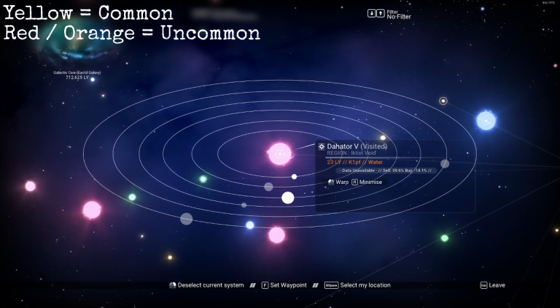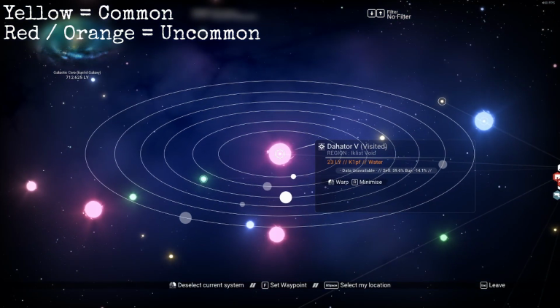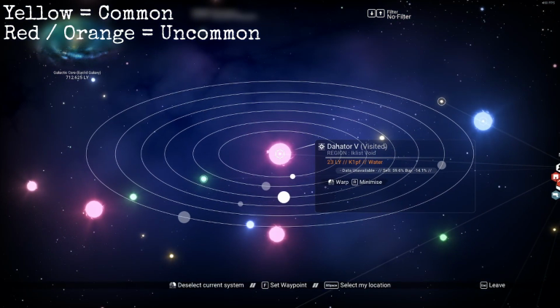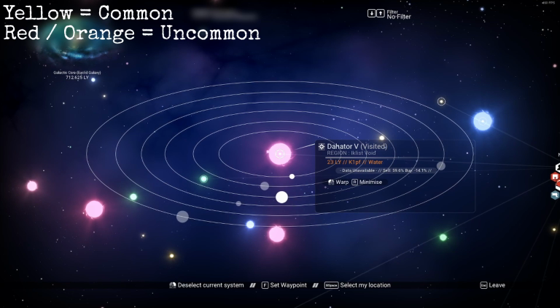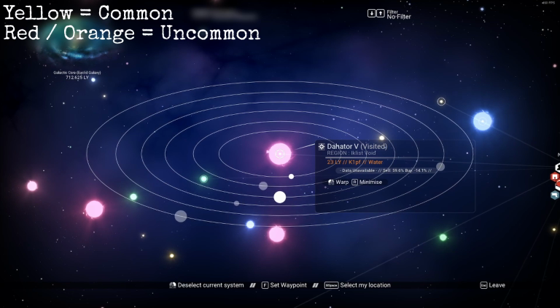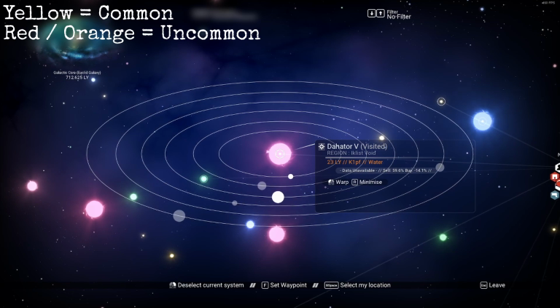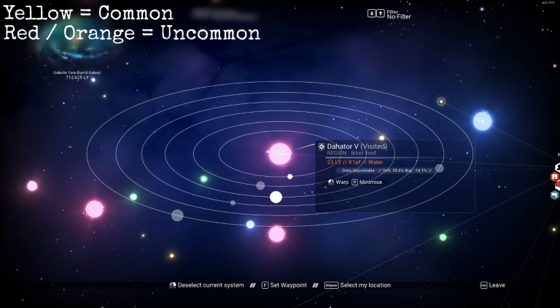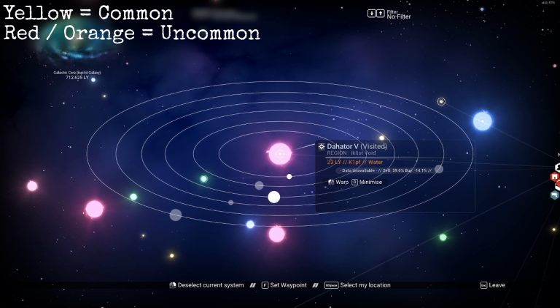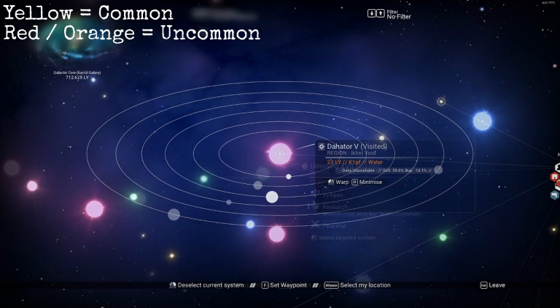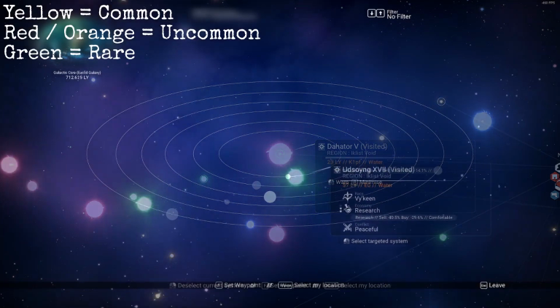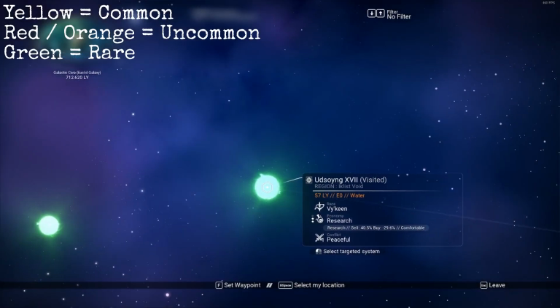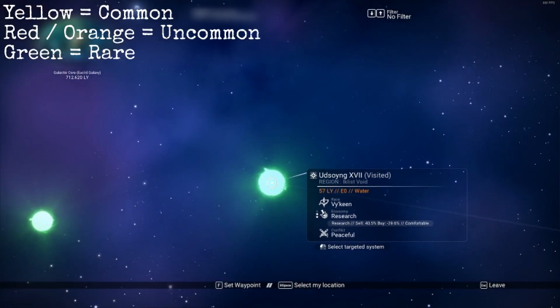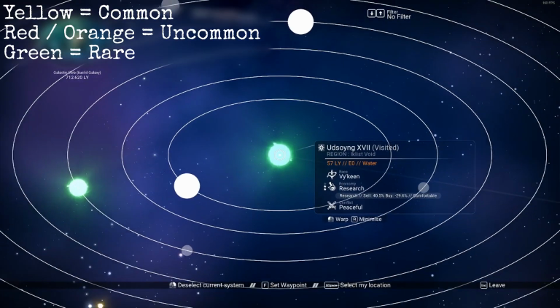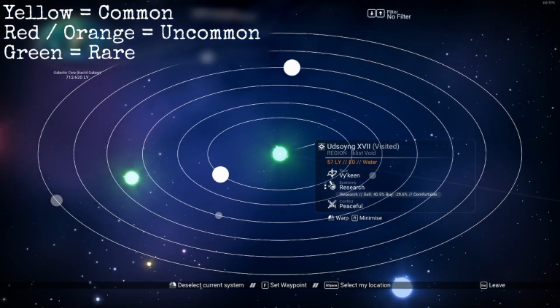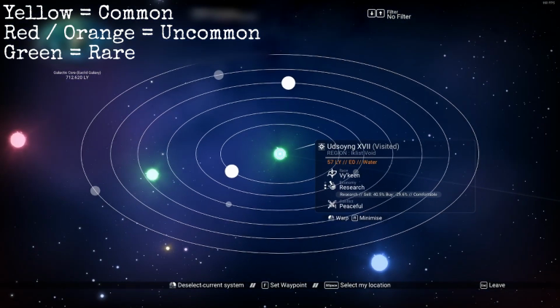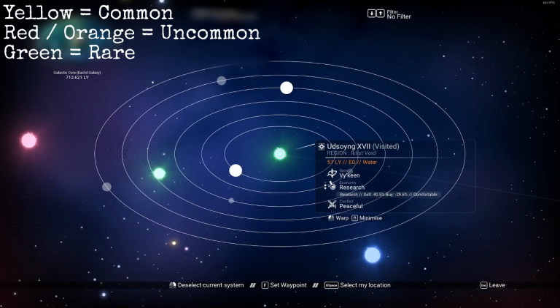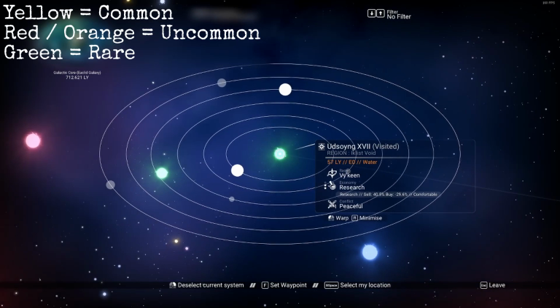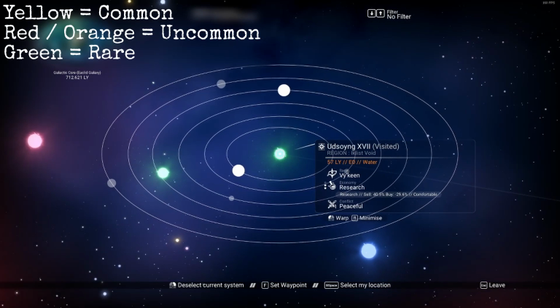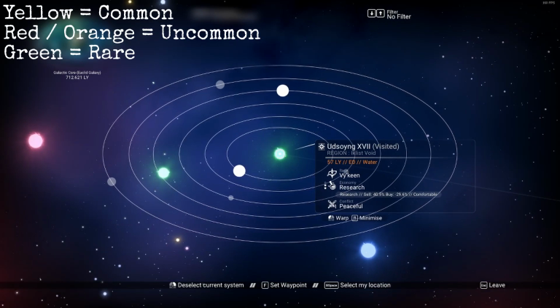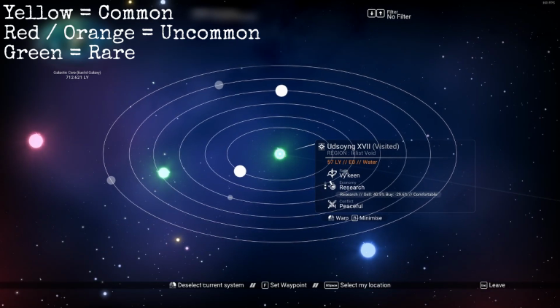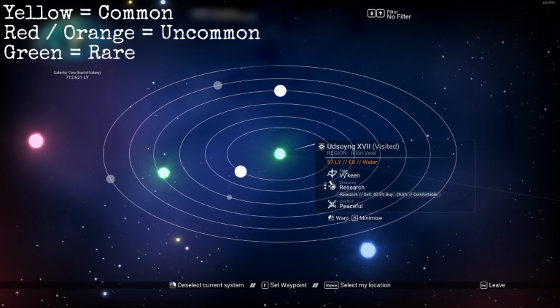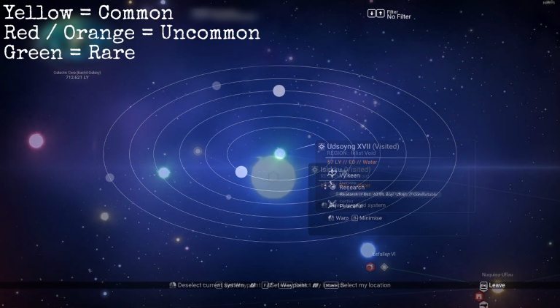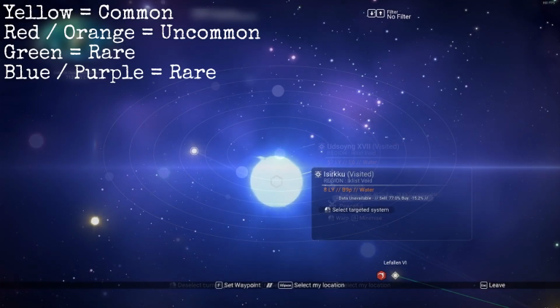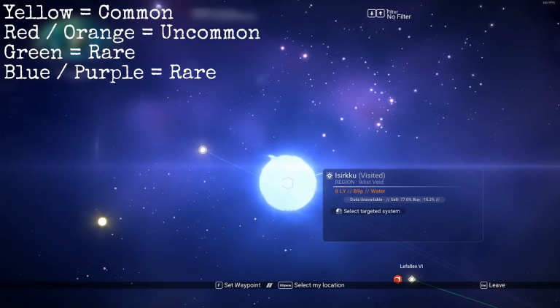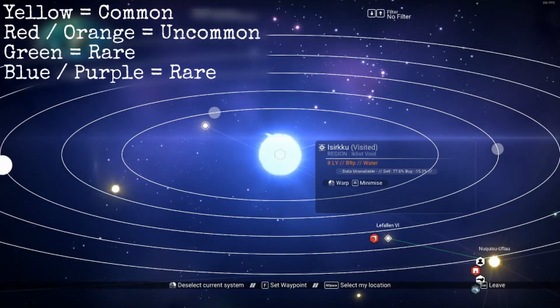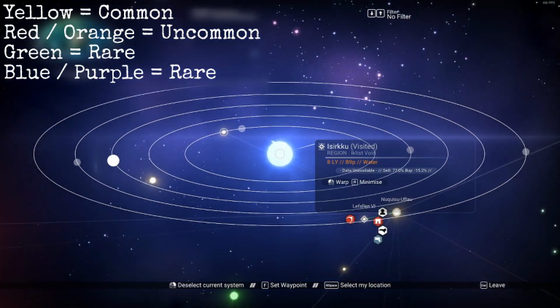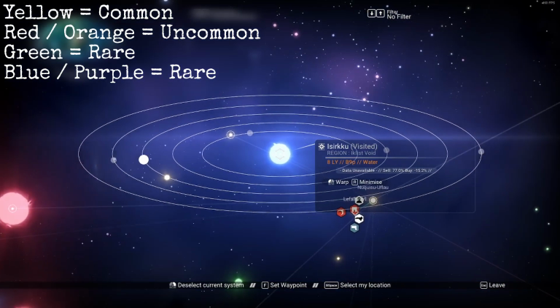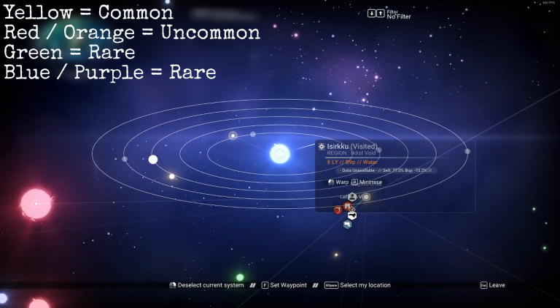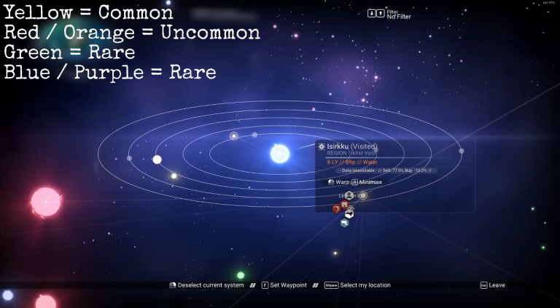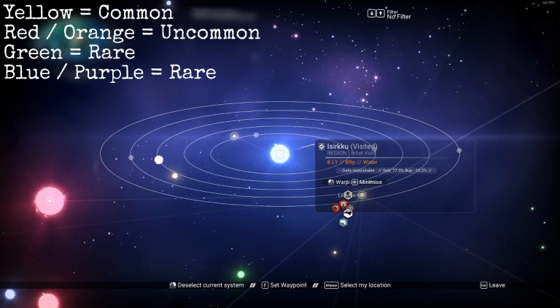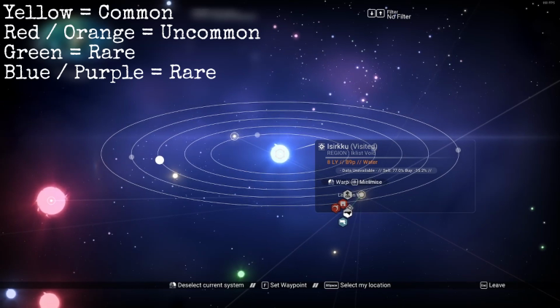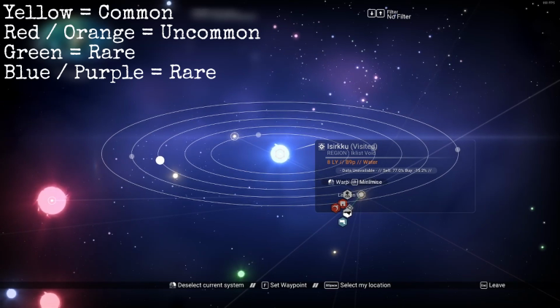Red and orange ones are uncommon — you need a Cadmium drive to get to them. Green star systems are rare and can be accessed via an Emeril drive. And blue and purple star systems, also rare, can be reached with an Indium drive.